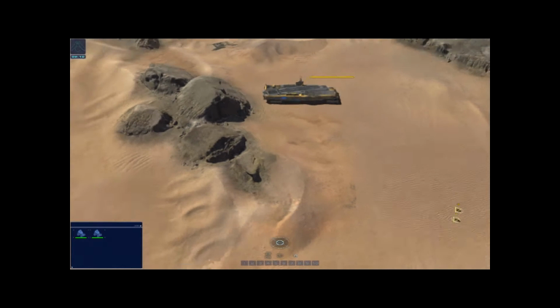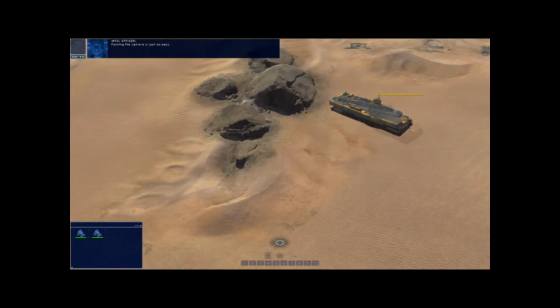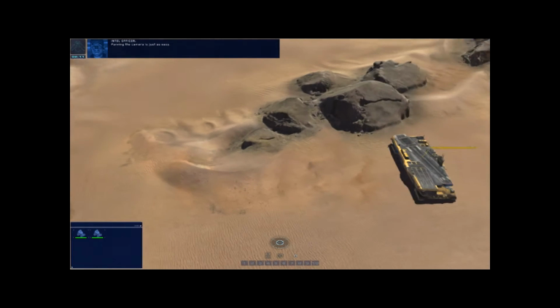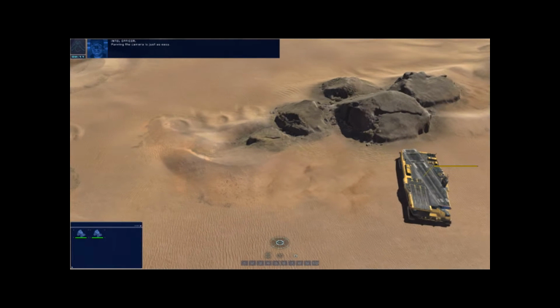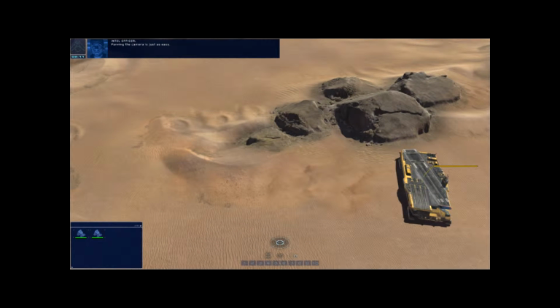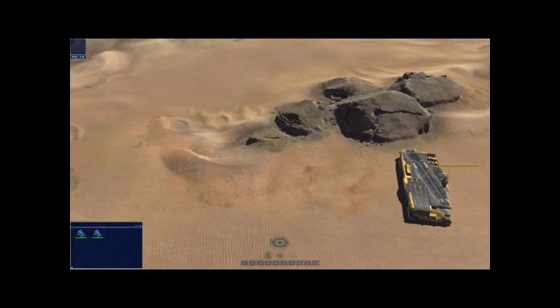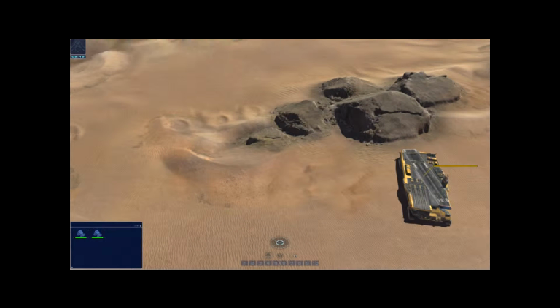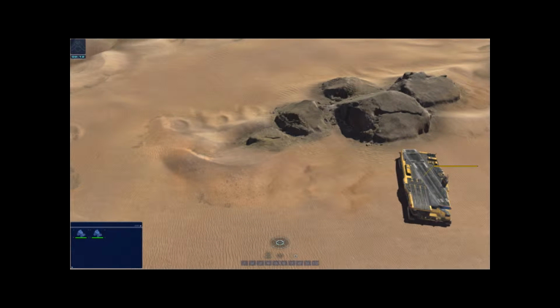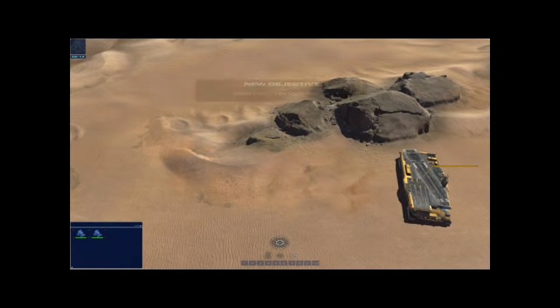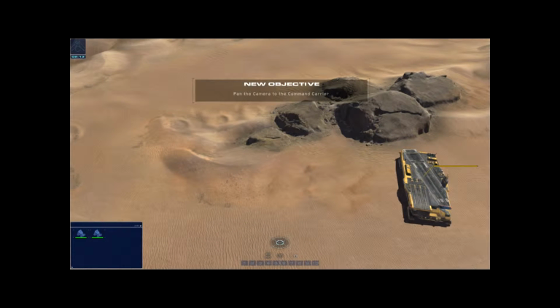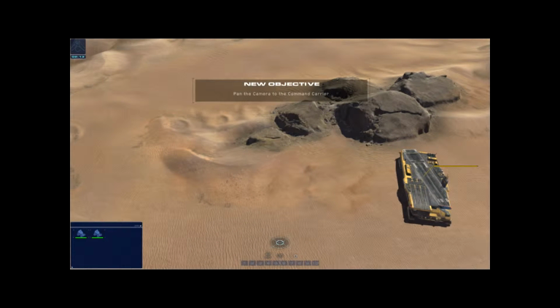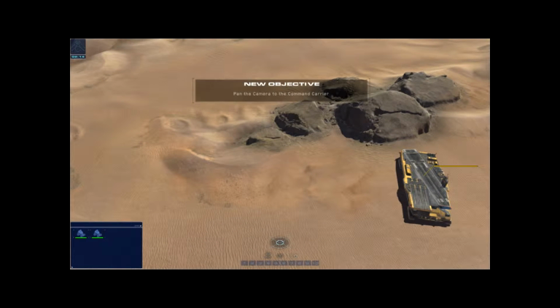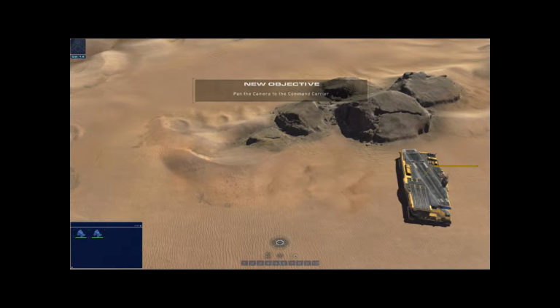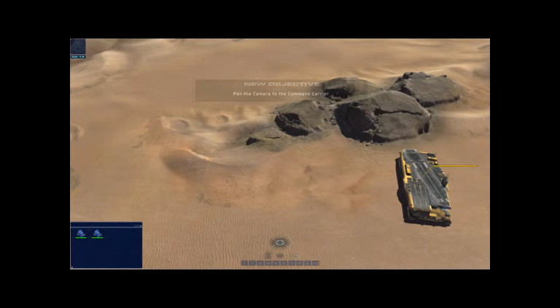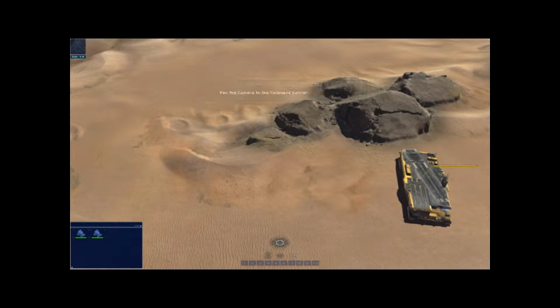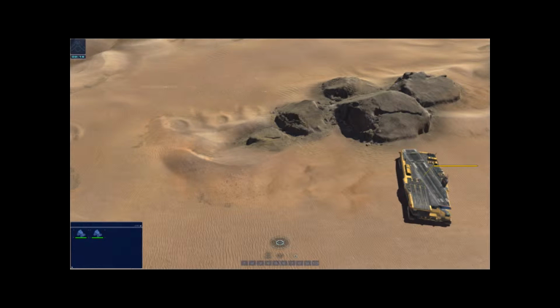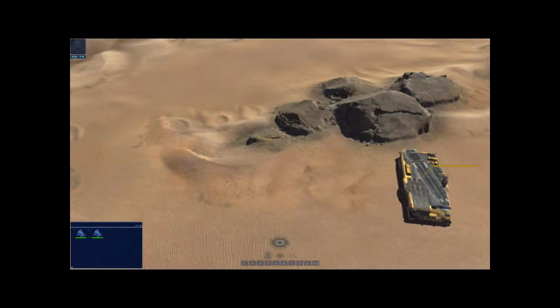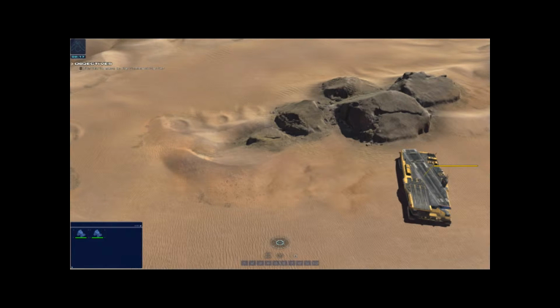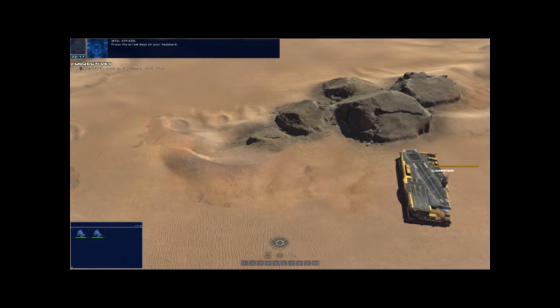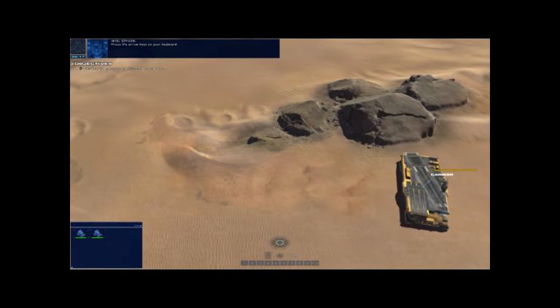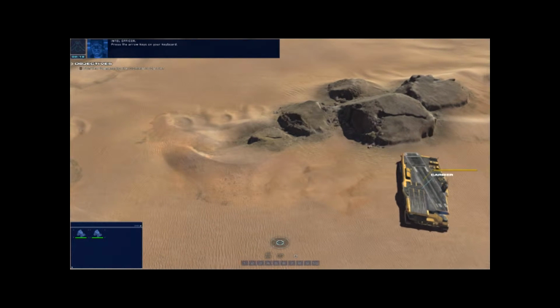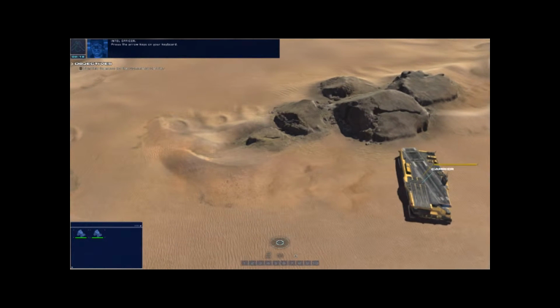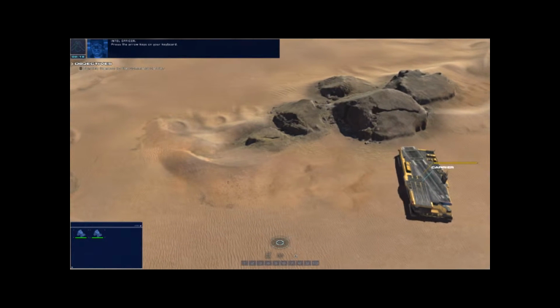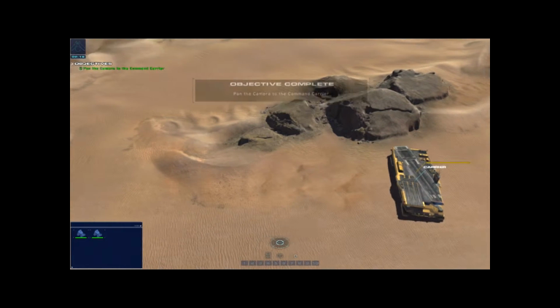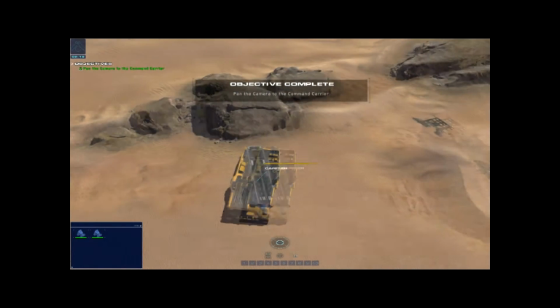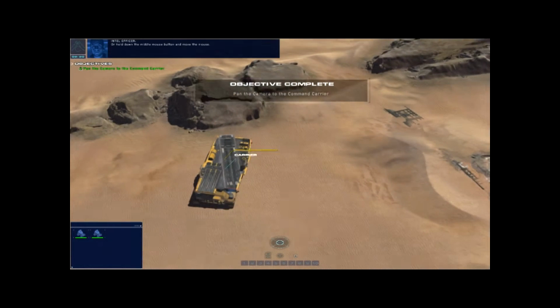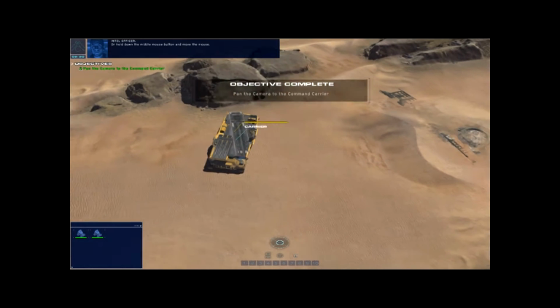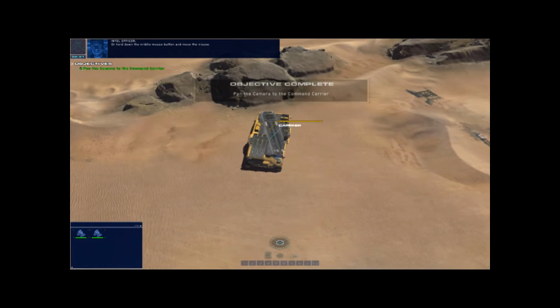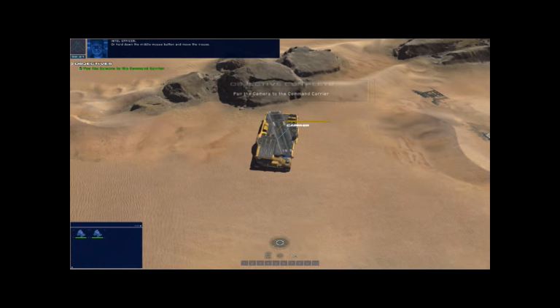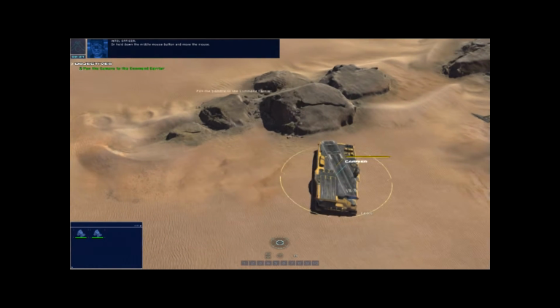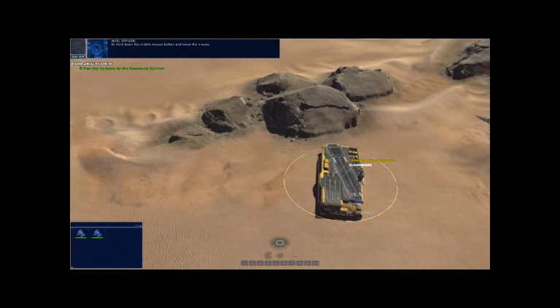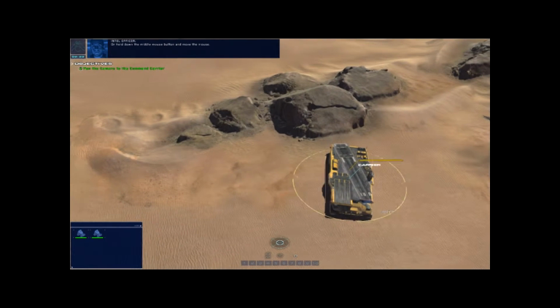Panning the camera is just as easy. Press the arrow keys on your keyboard or hold down the middle mouse button and move the mouse.